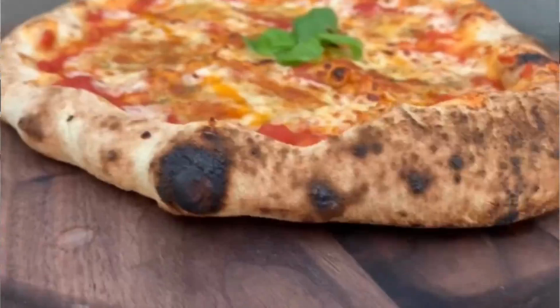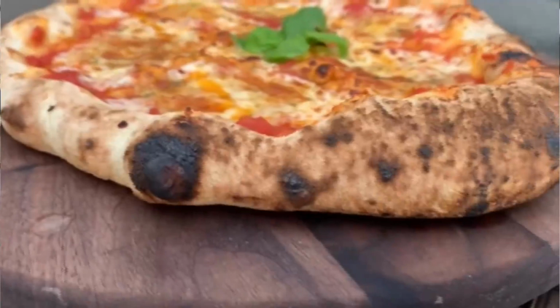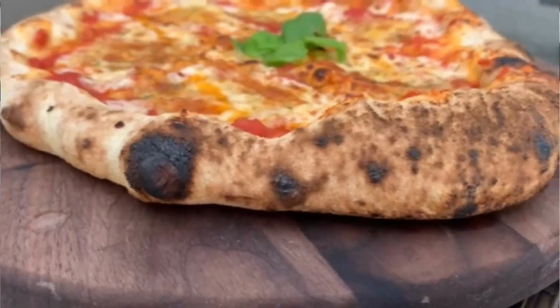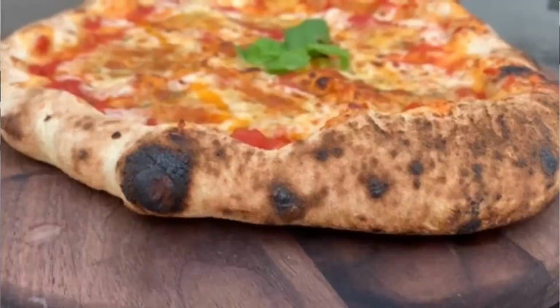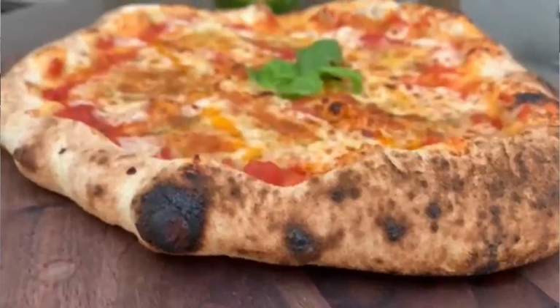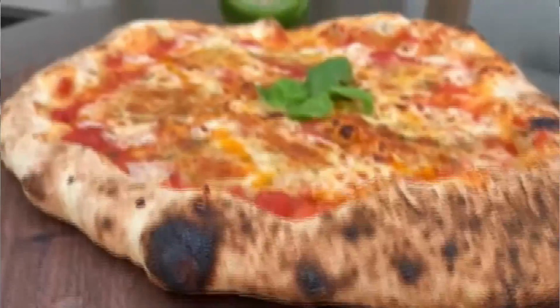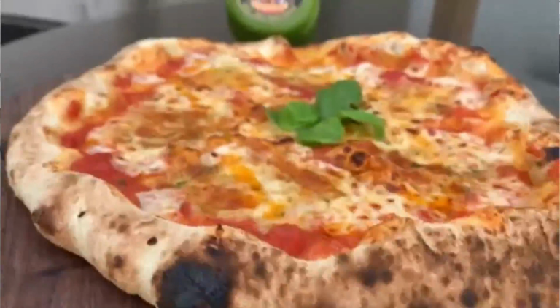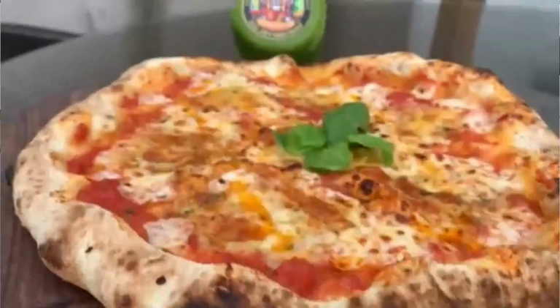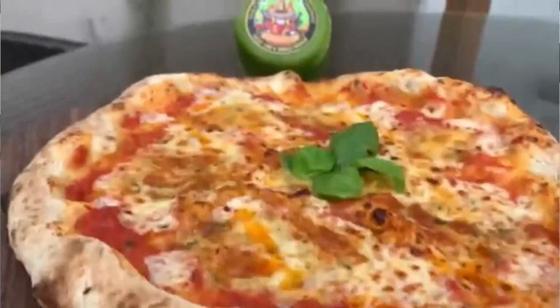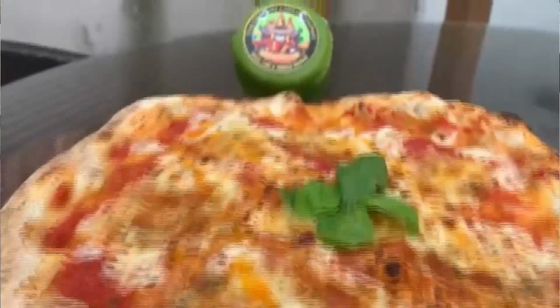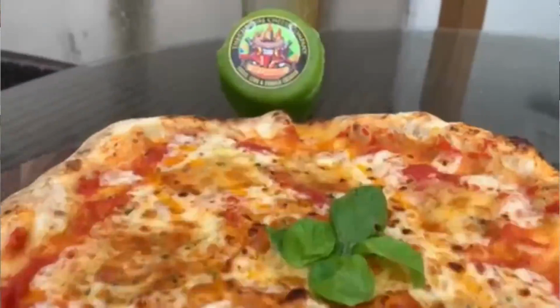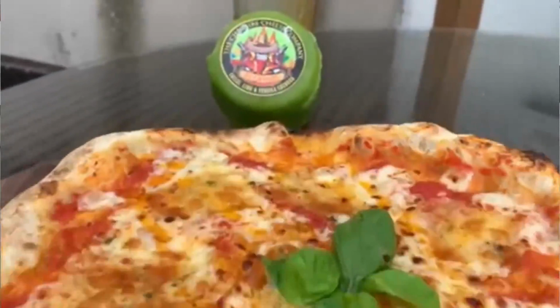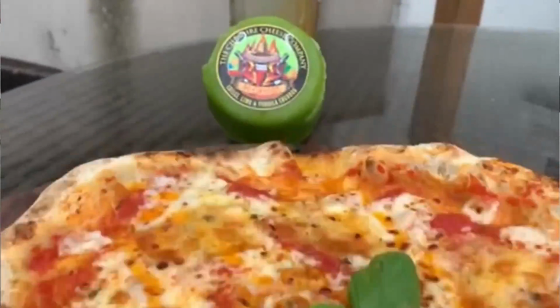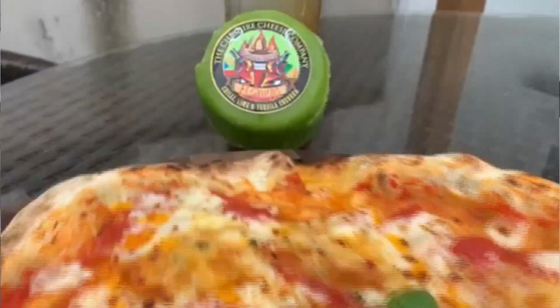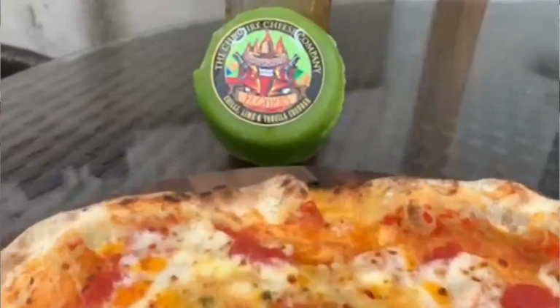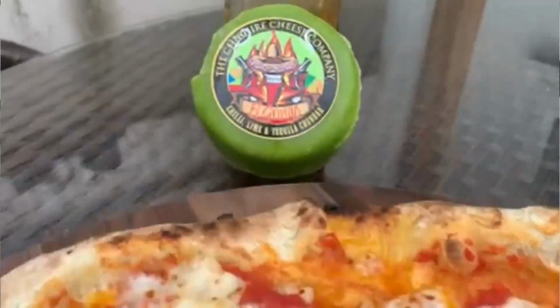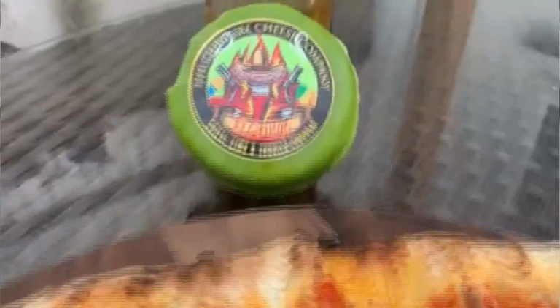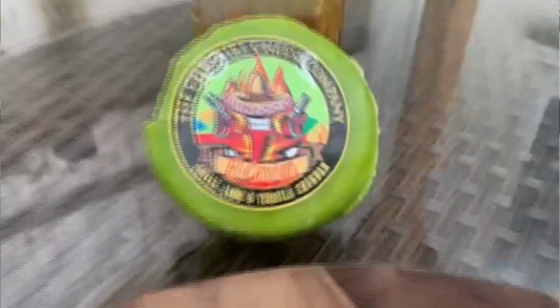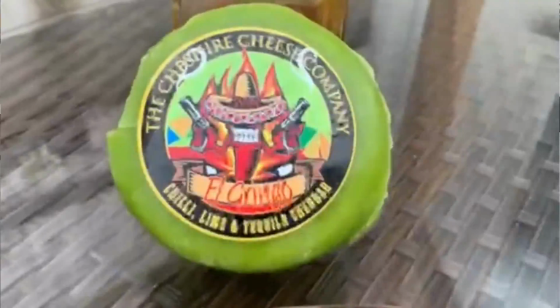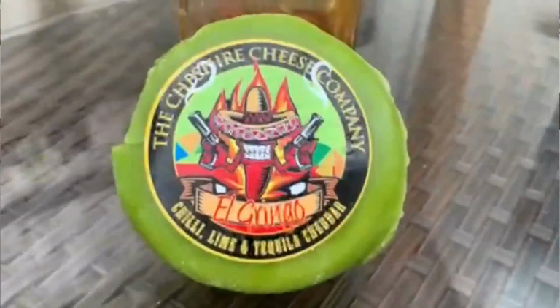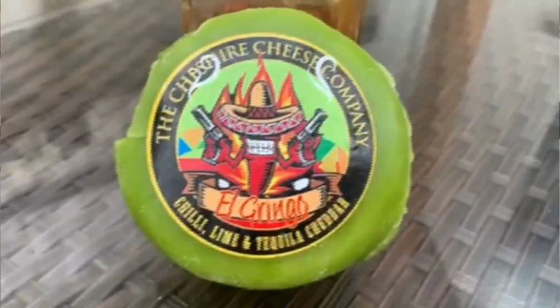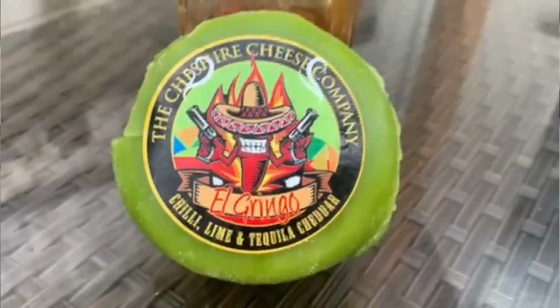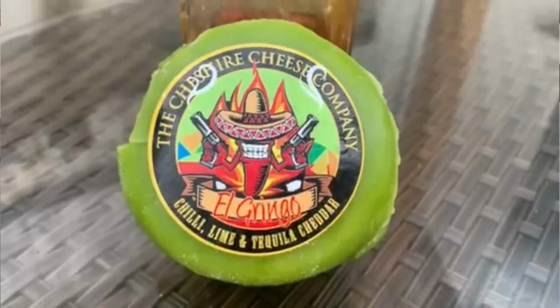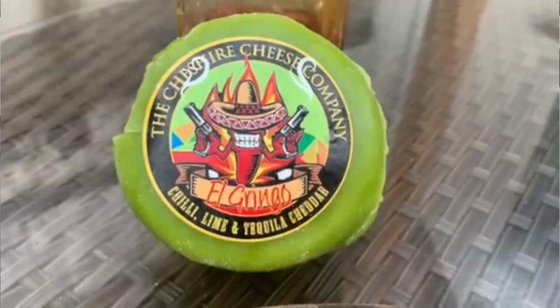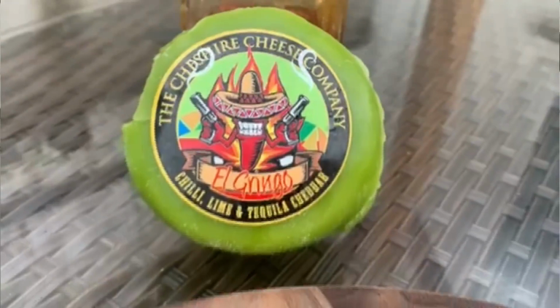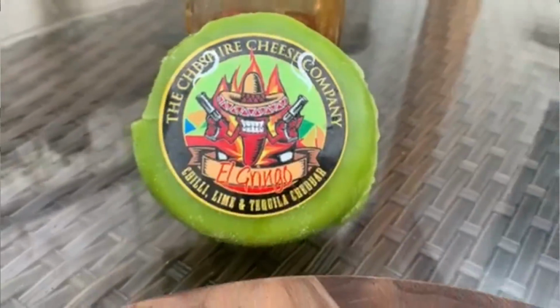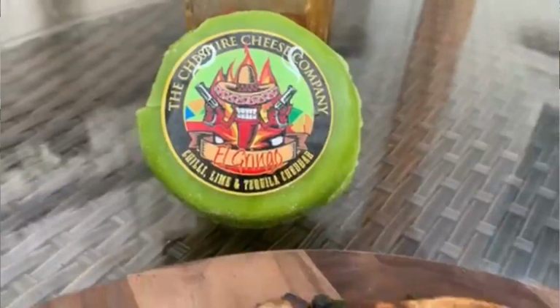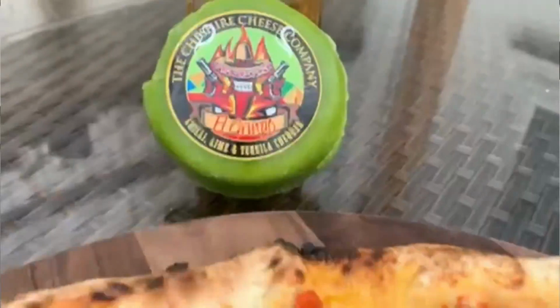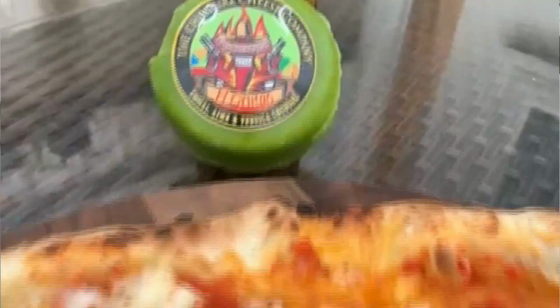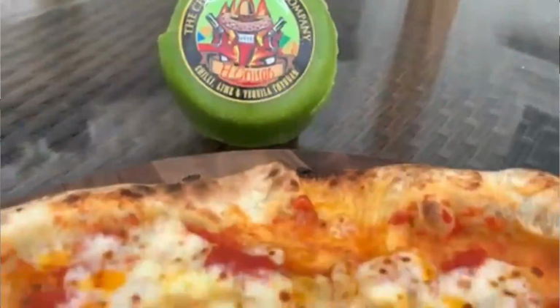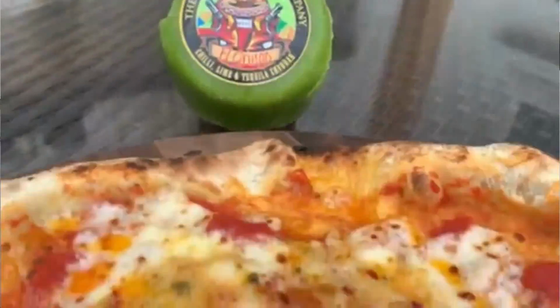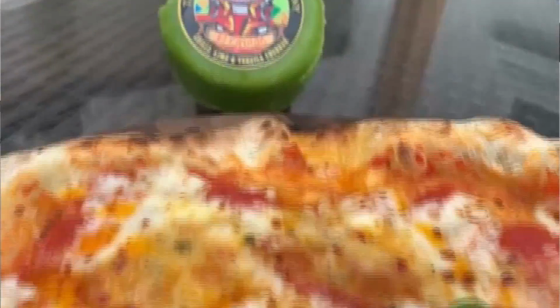That looks really nice, really tasty indeed. You can smell everything about the cheese — it smells really, really nice.